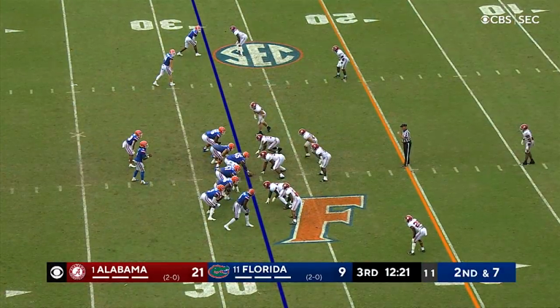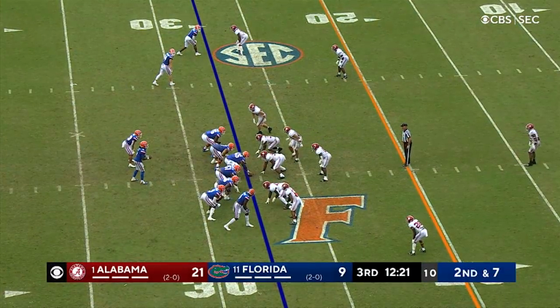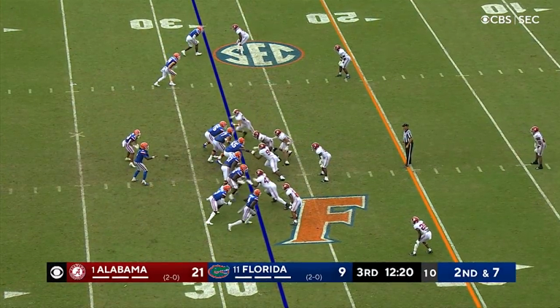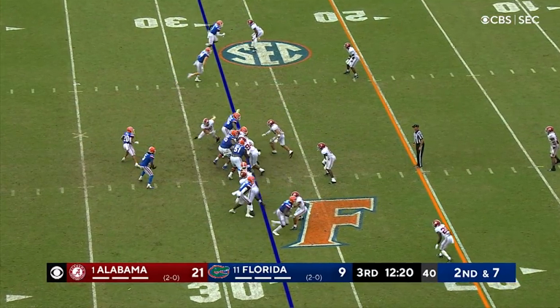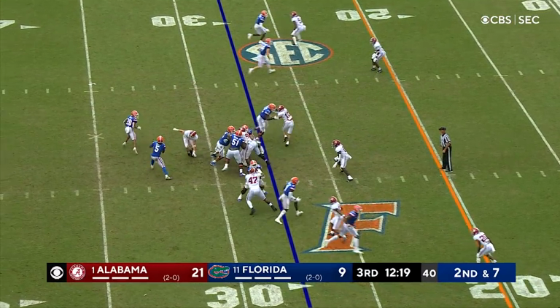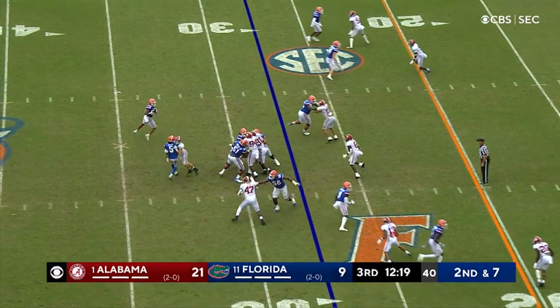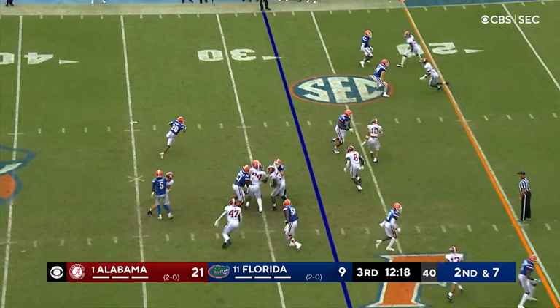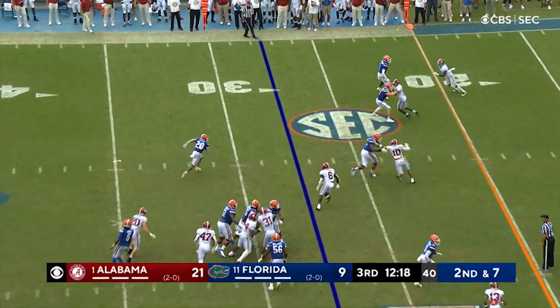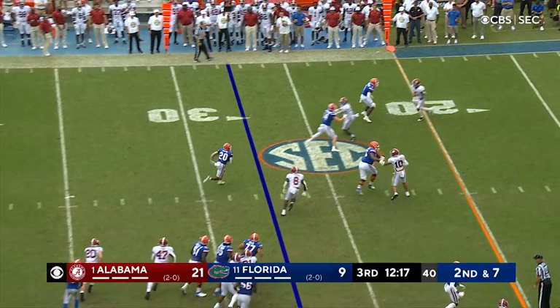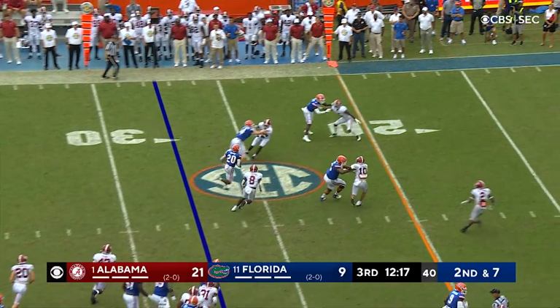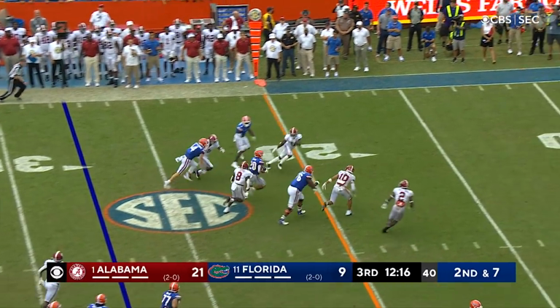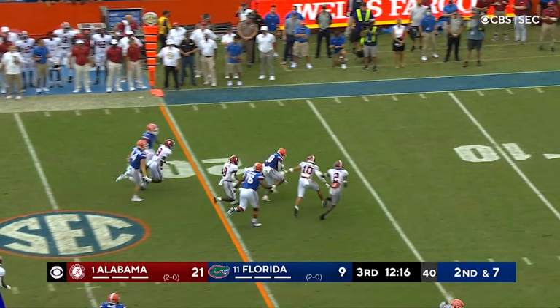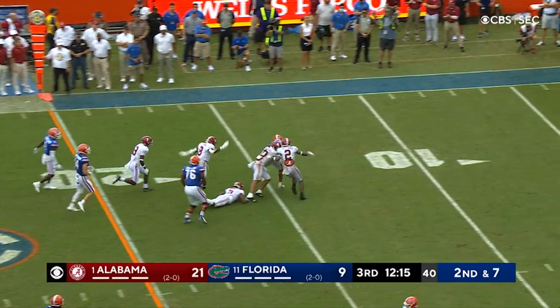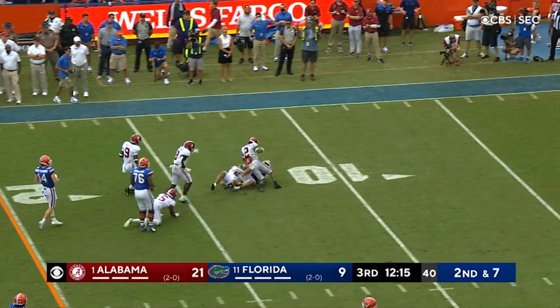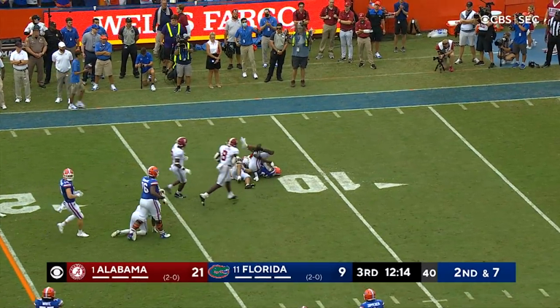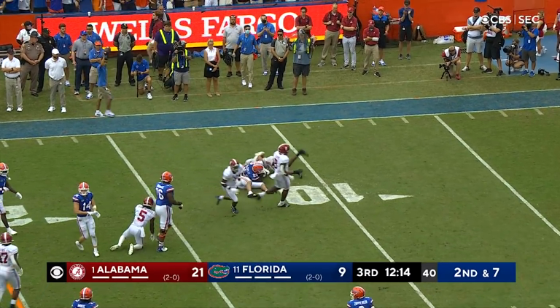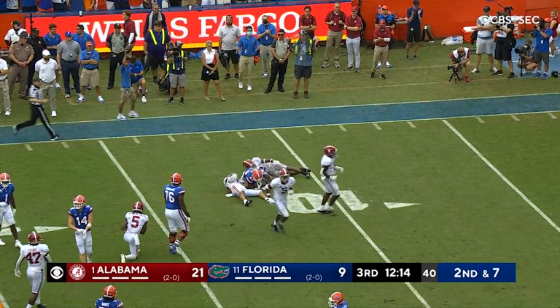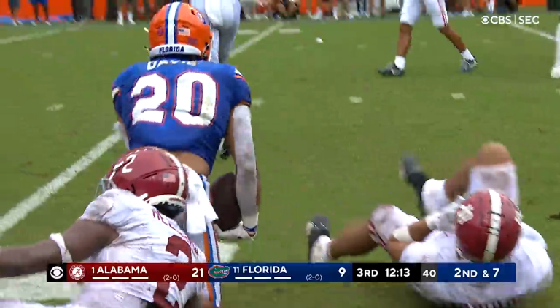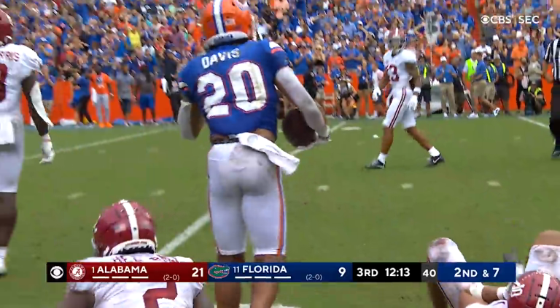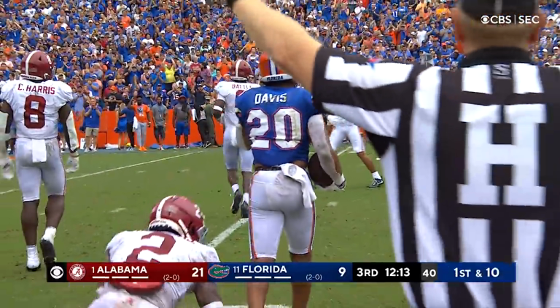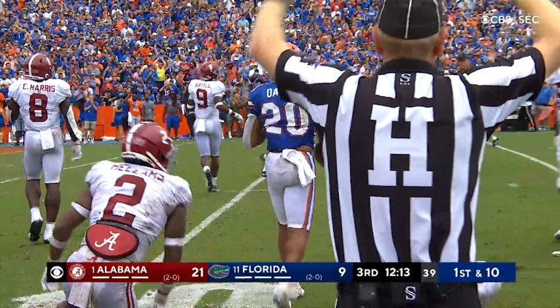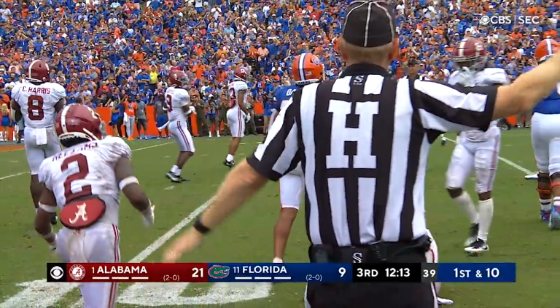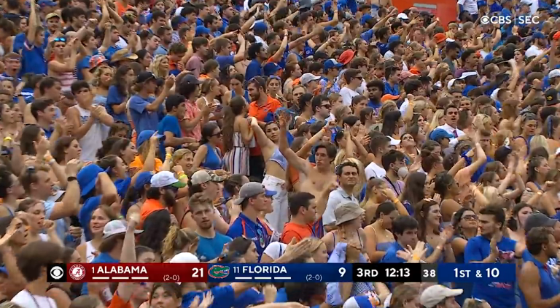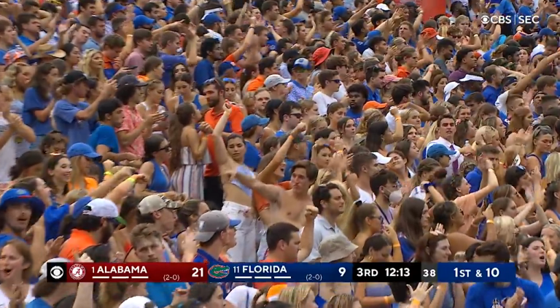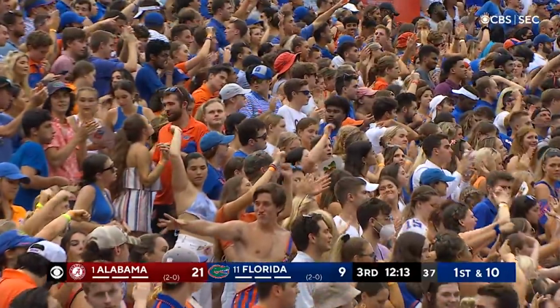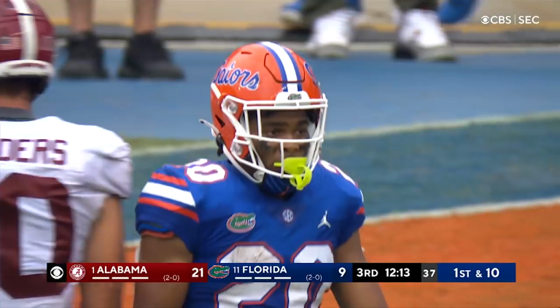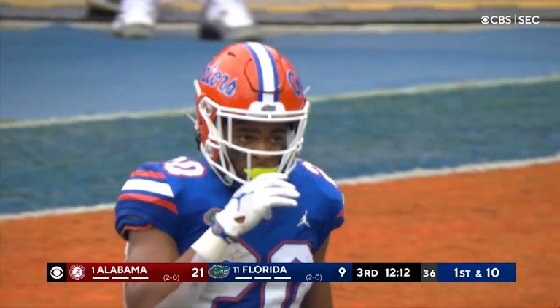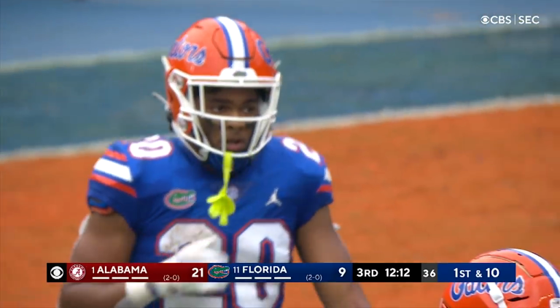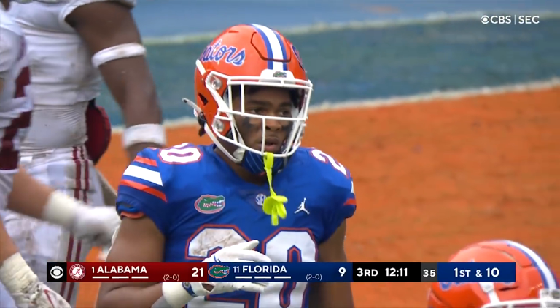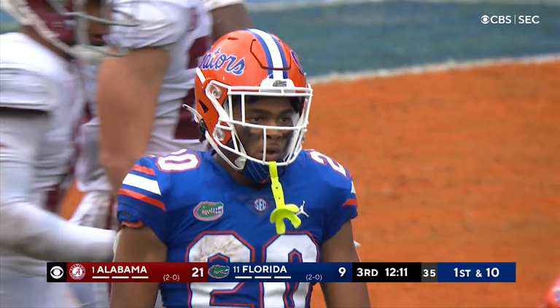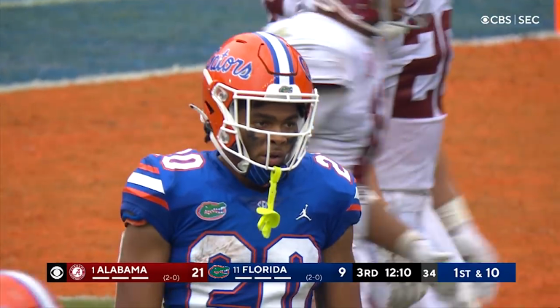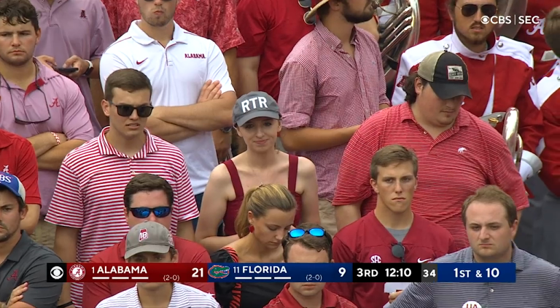Shorter is tight to the right along with Zipperer. Jones on an option toss to Davis — at the 25, at the 20, Malik Davis running hard inside the 15, and finally brought down at around the 11 yard line. A brilliant run from Malik Davis, the Gators moving the ball against the Alabama defense.